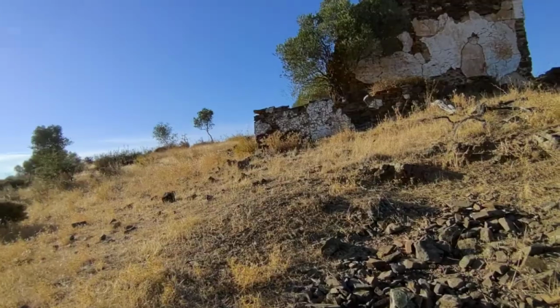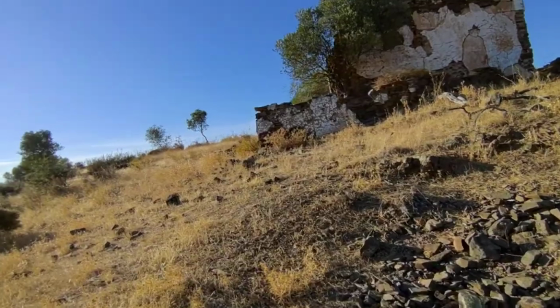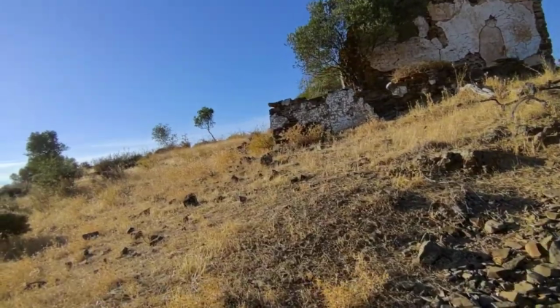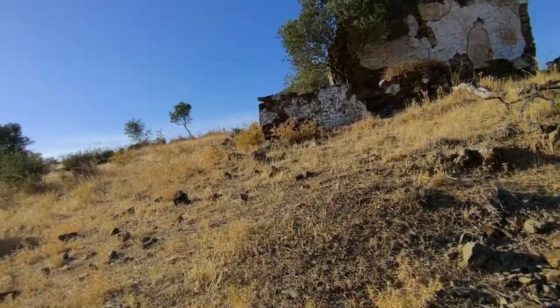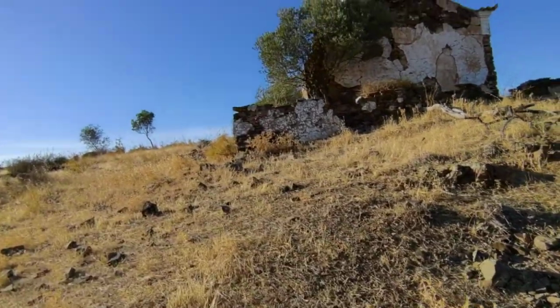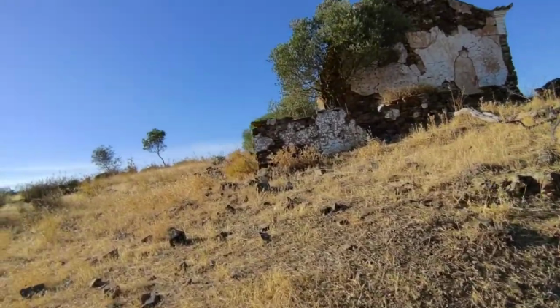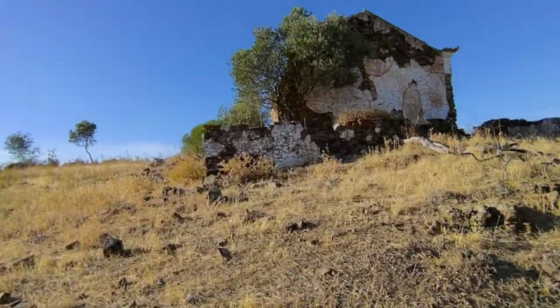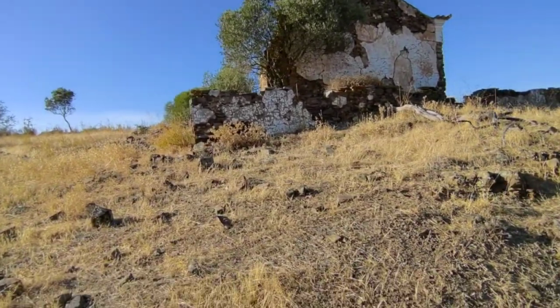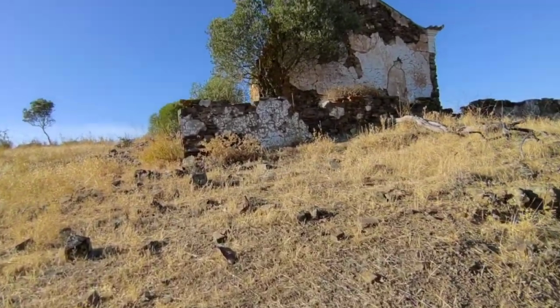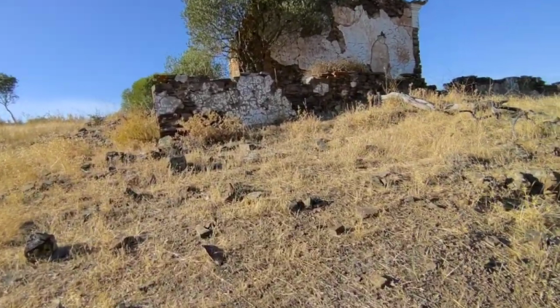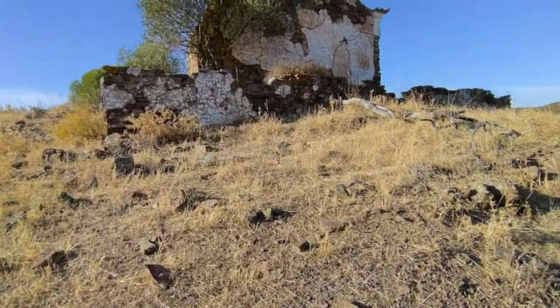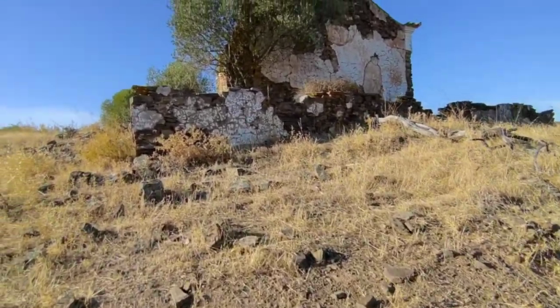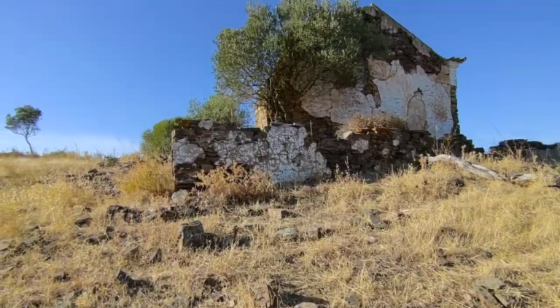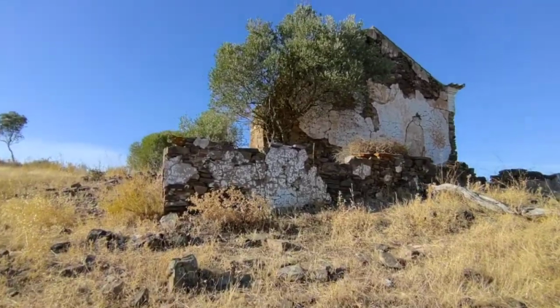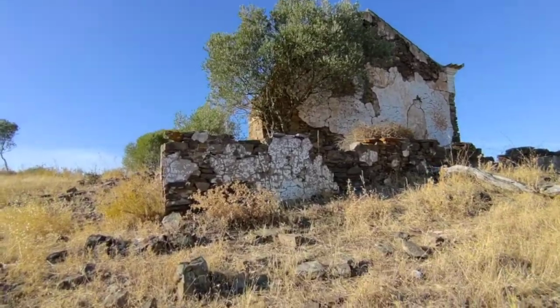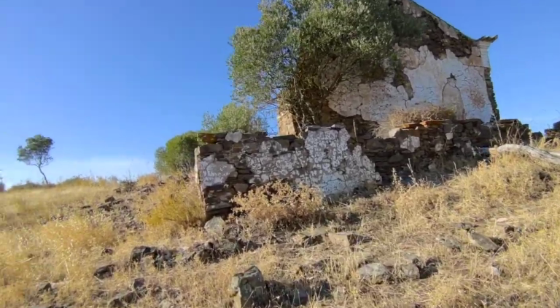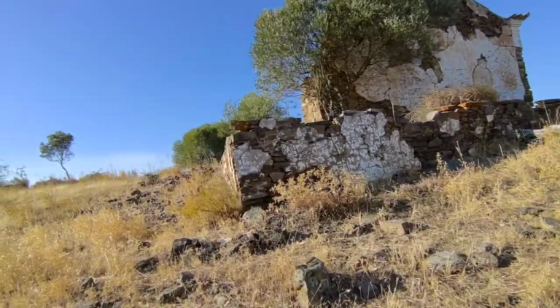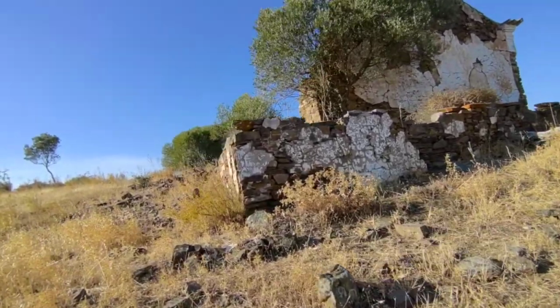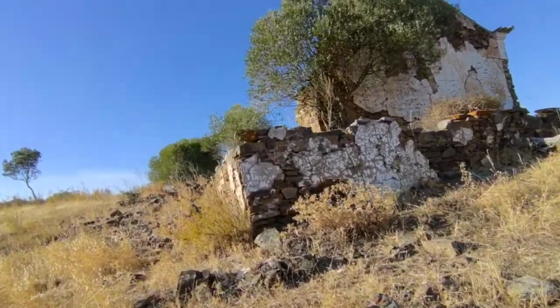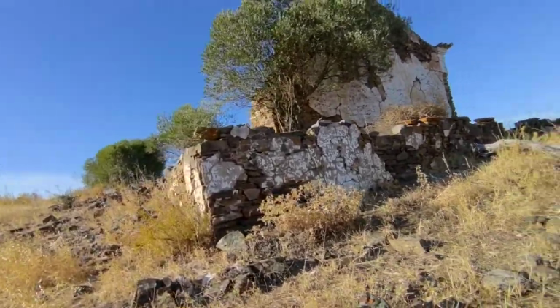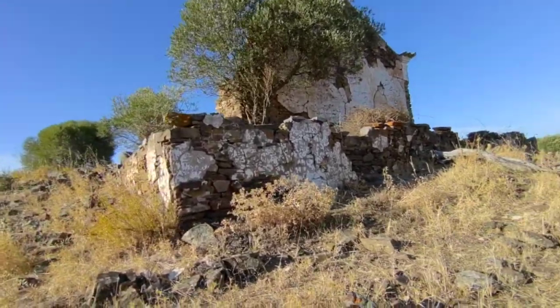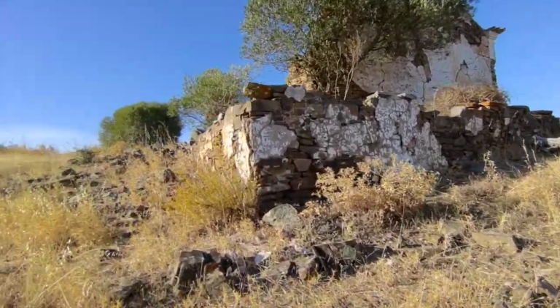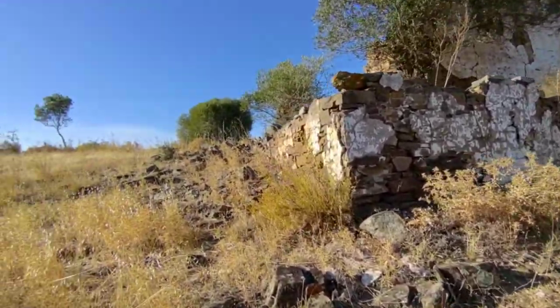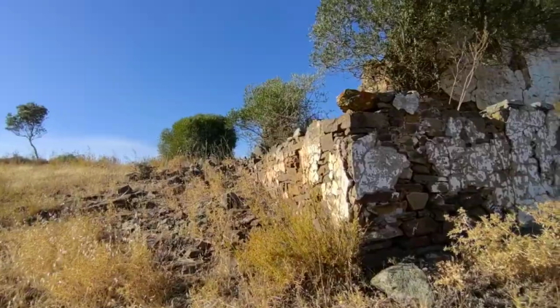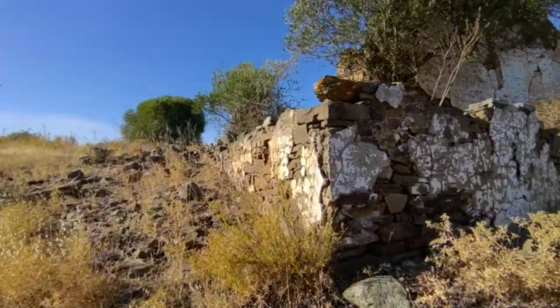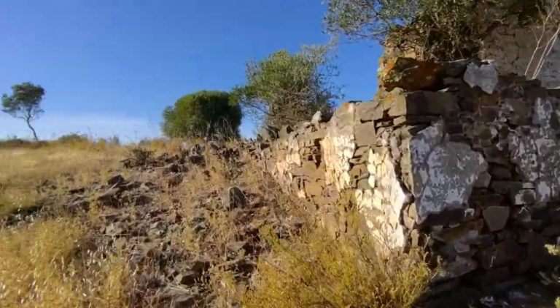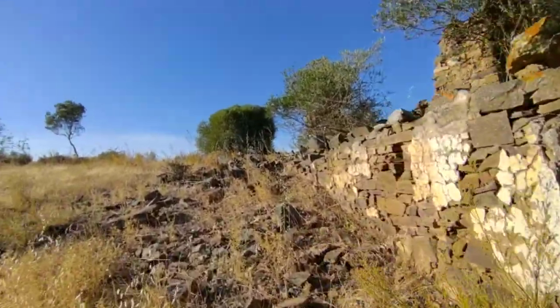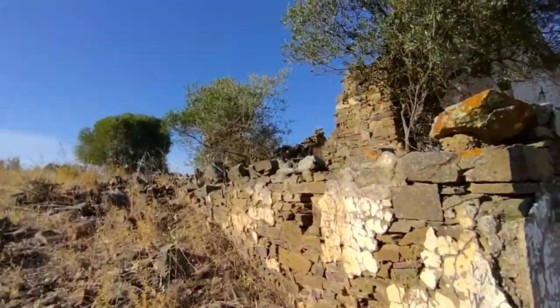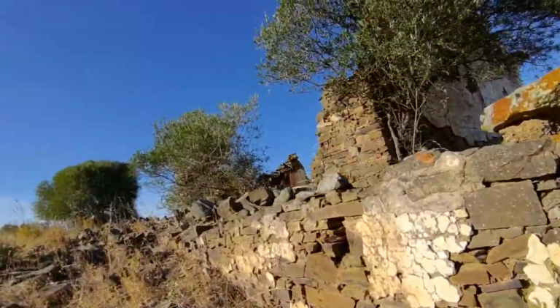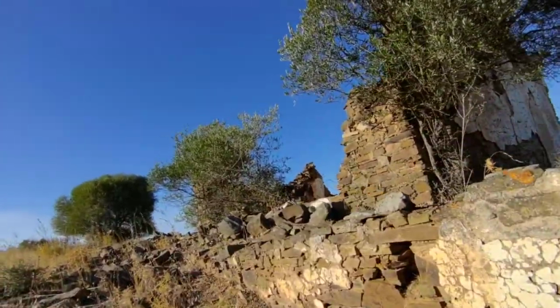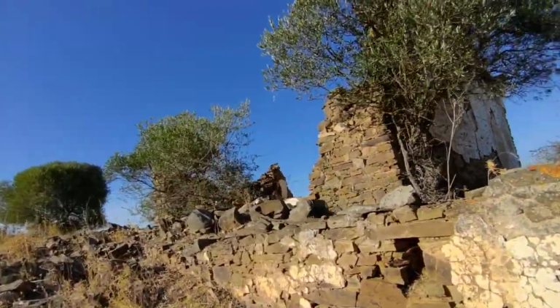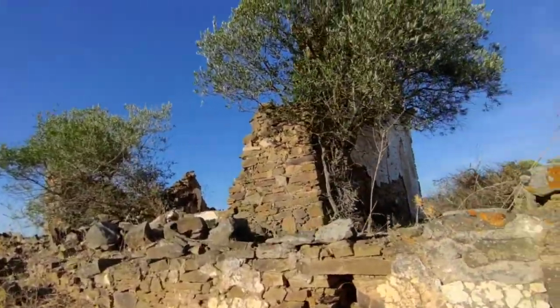This area is very interesting to me. I don't know why. Maybe in a past life I lived here, in this area.